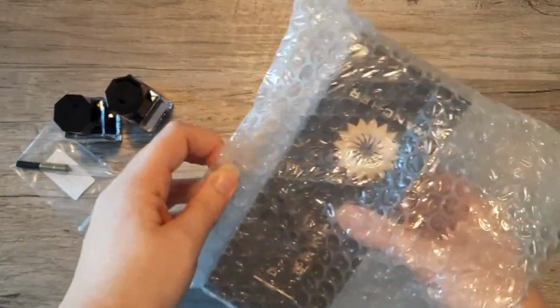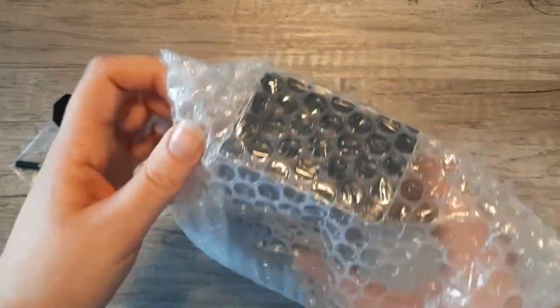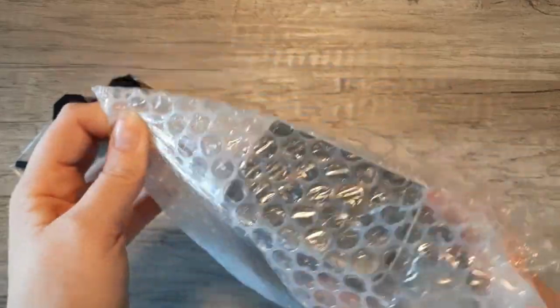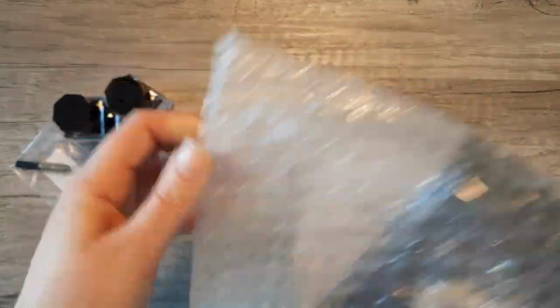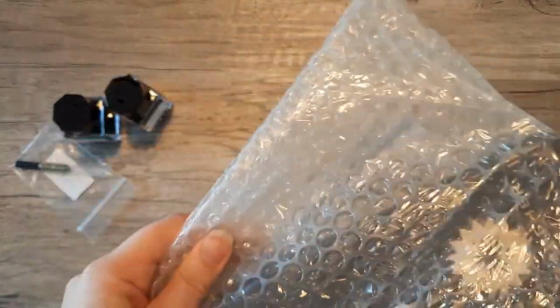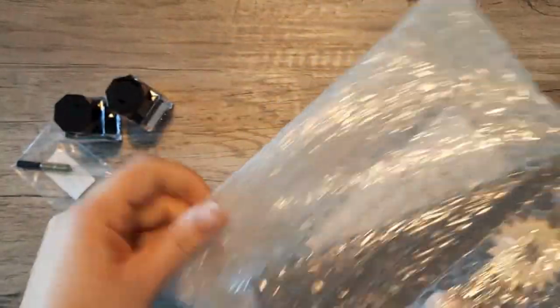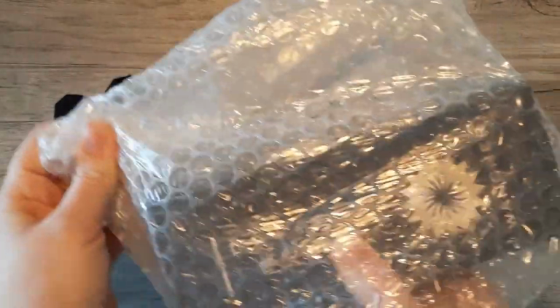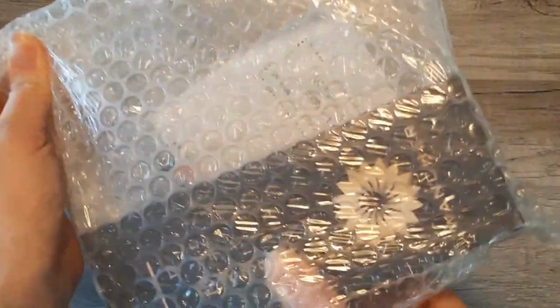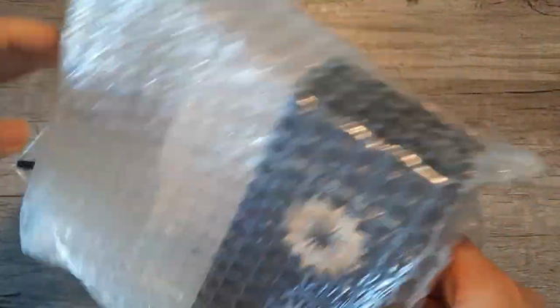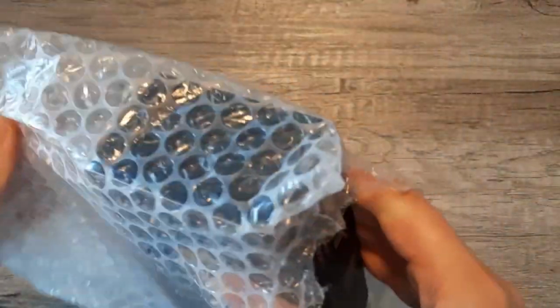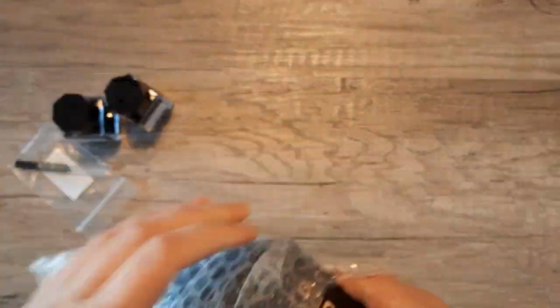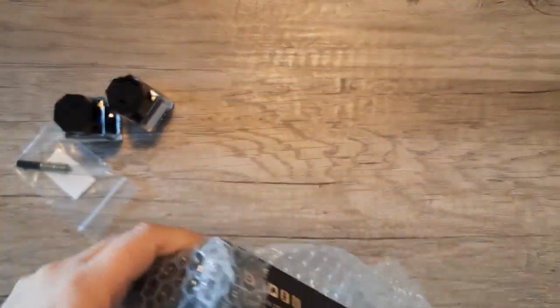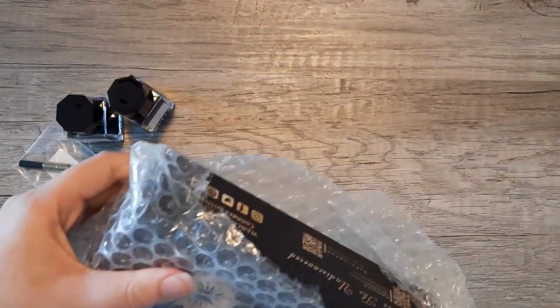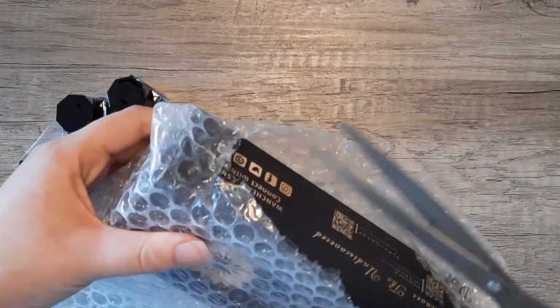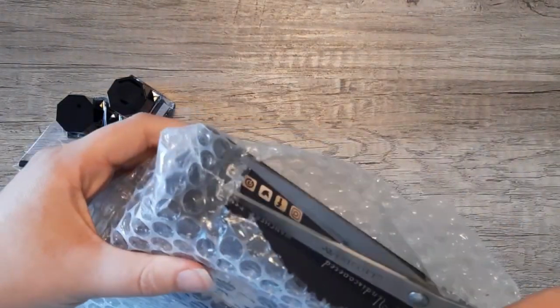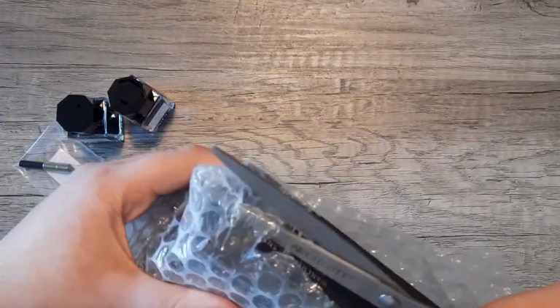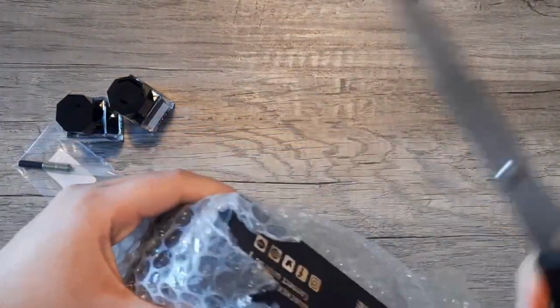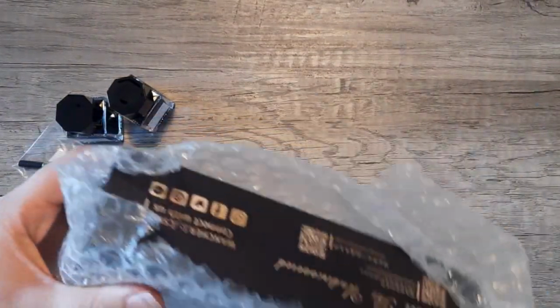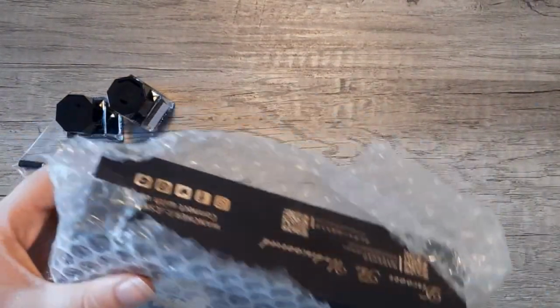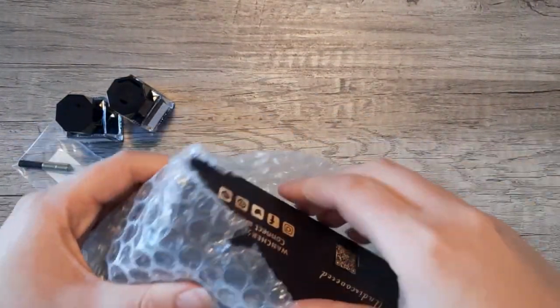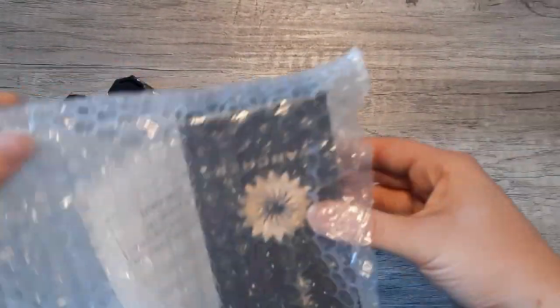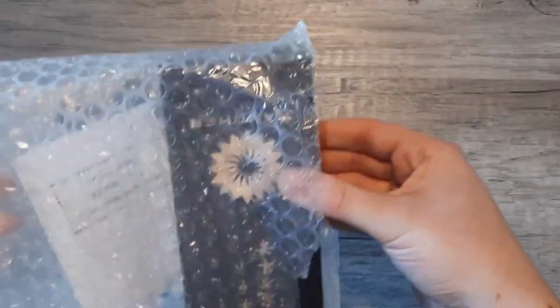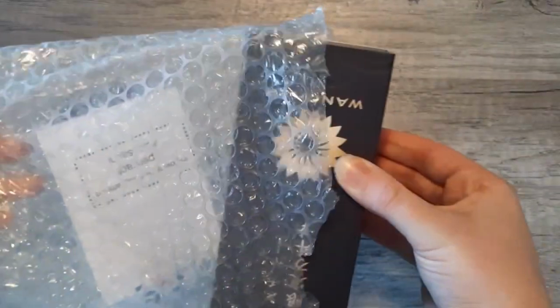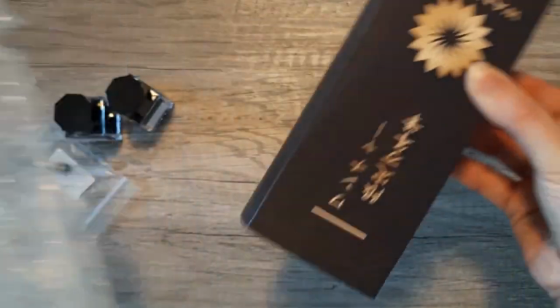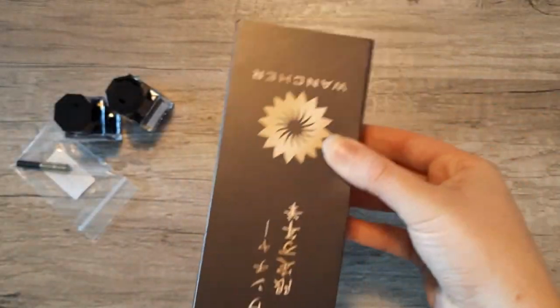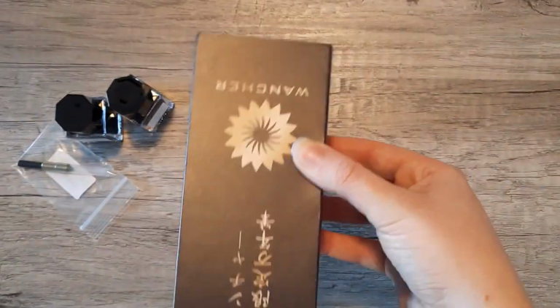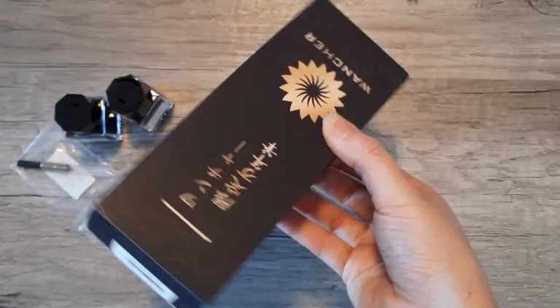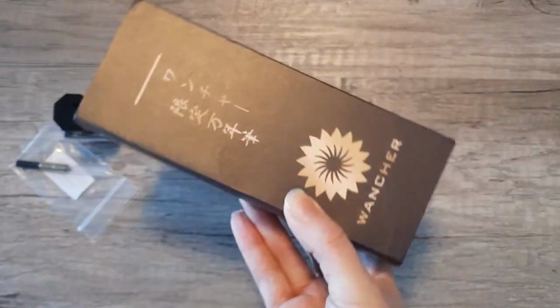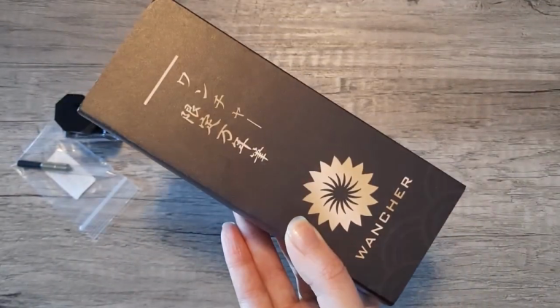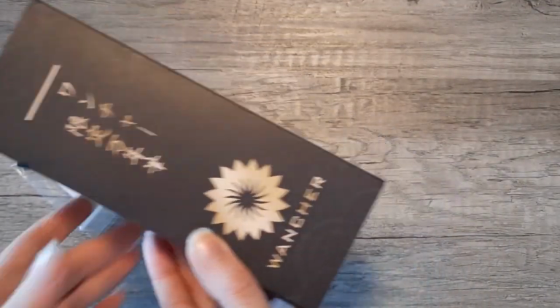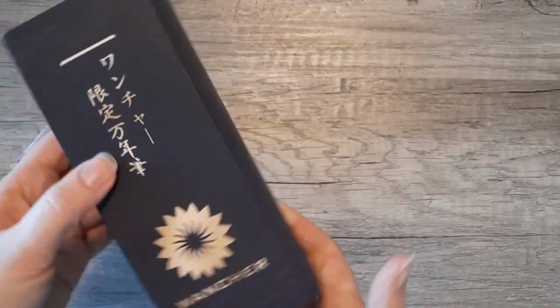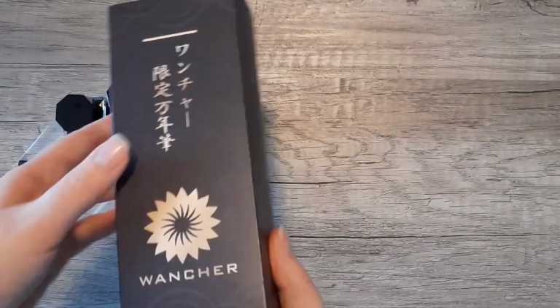This pen doesn't come with a converter — you have to buy it separately. Pensachi does offer you a little discount off of it if you buy it with the pen, so I picked up the gold converter to match the gold trim of this pen. It's just a little bit of a bummer that it's not included.